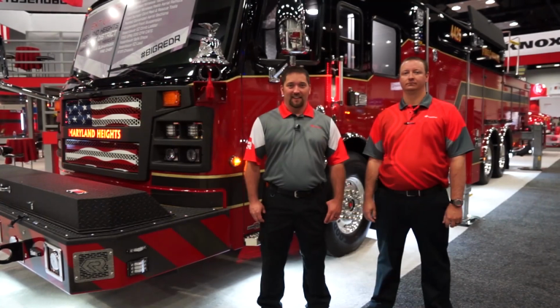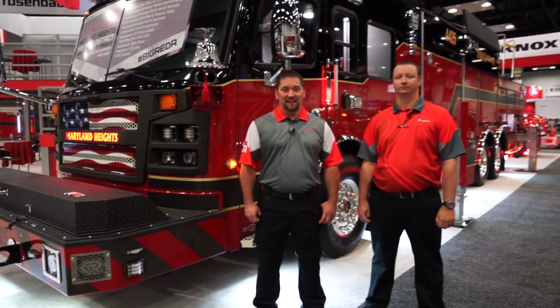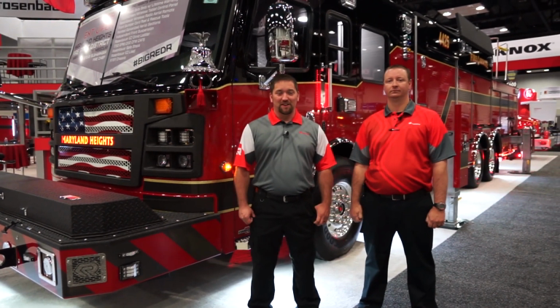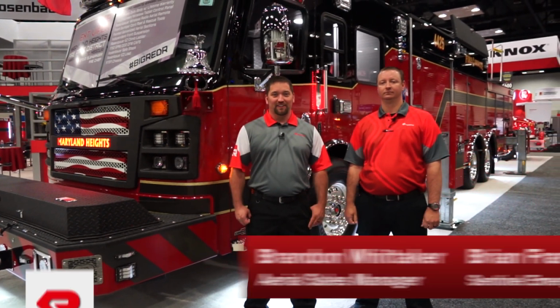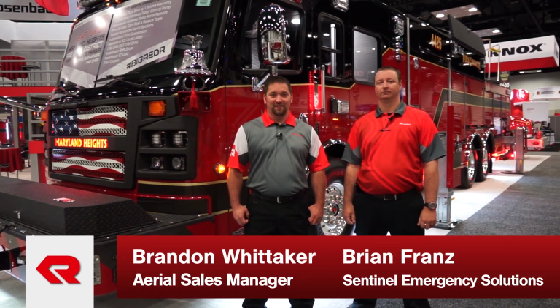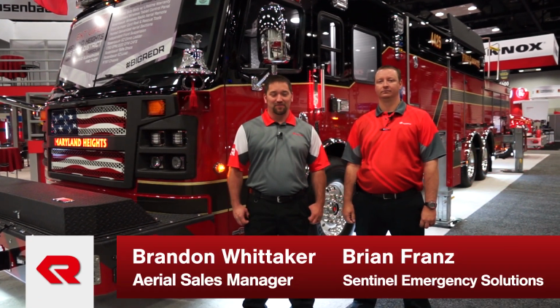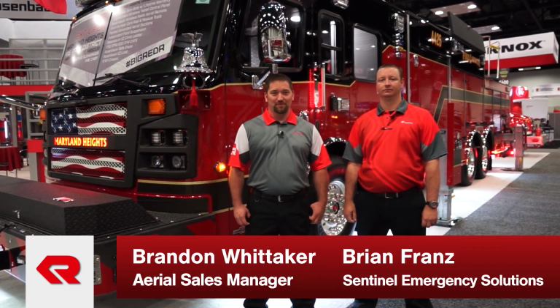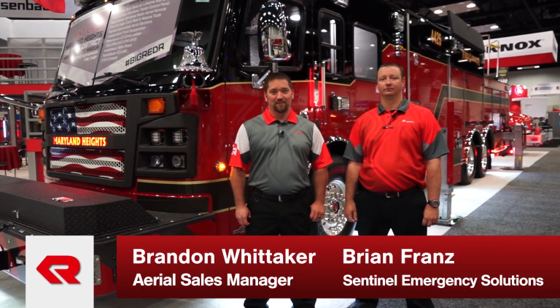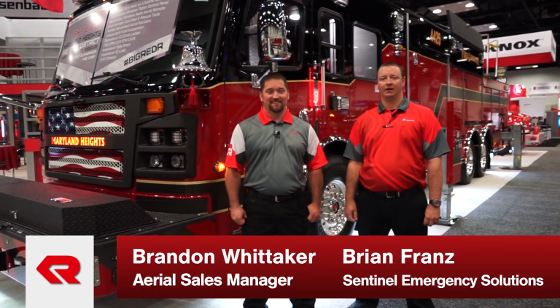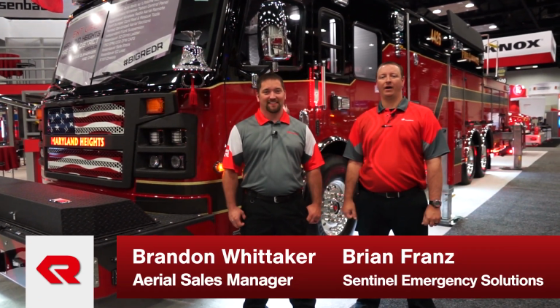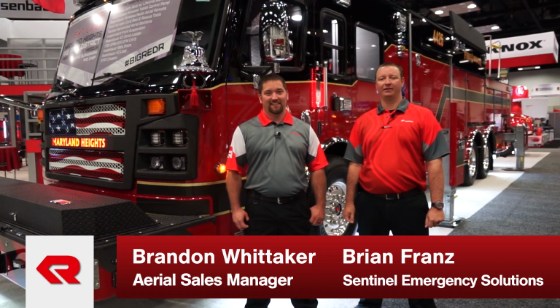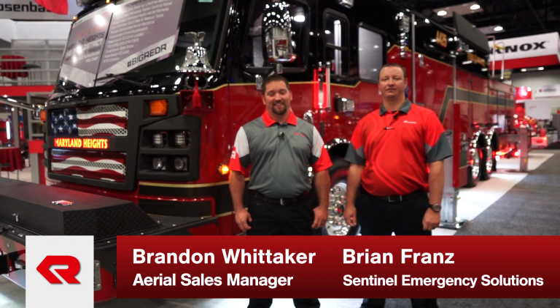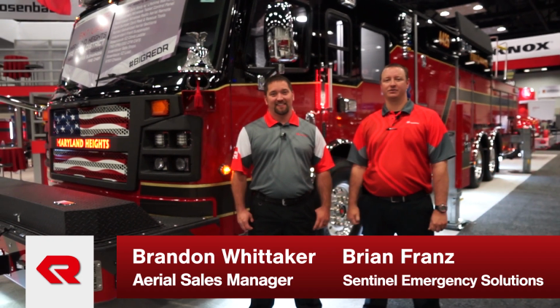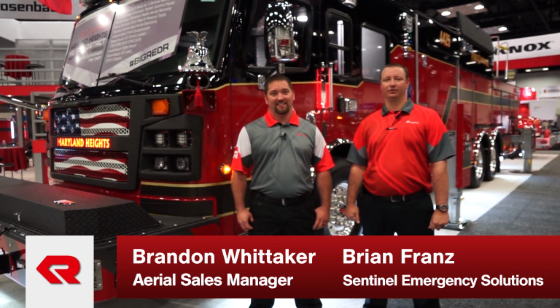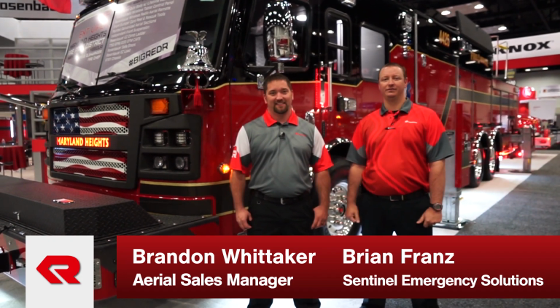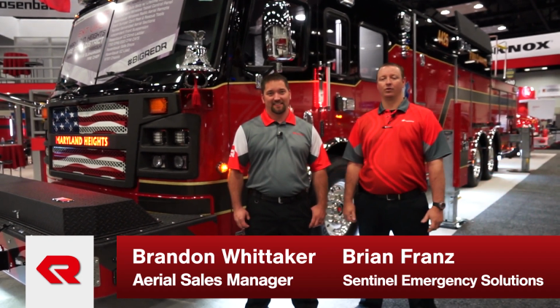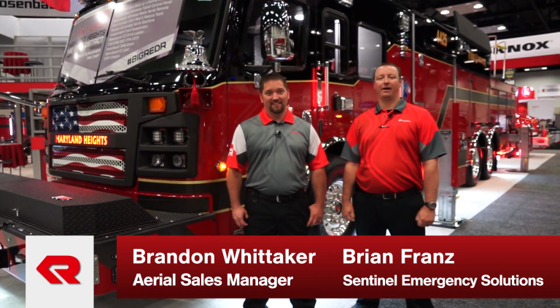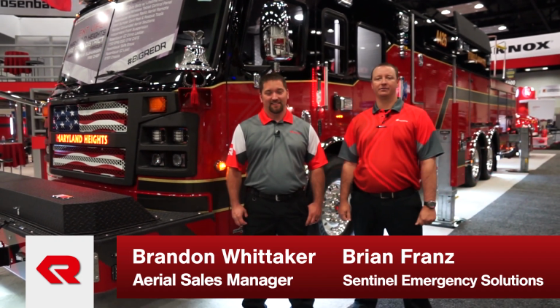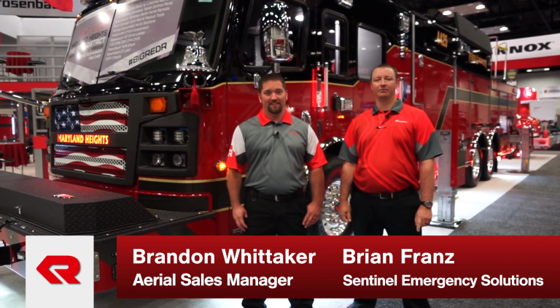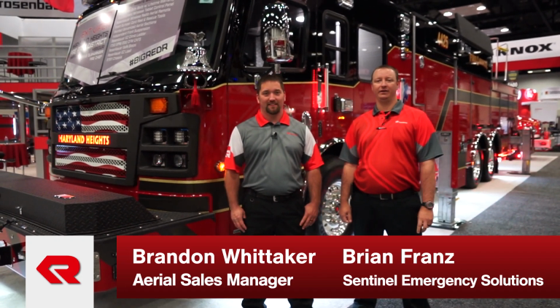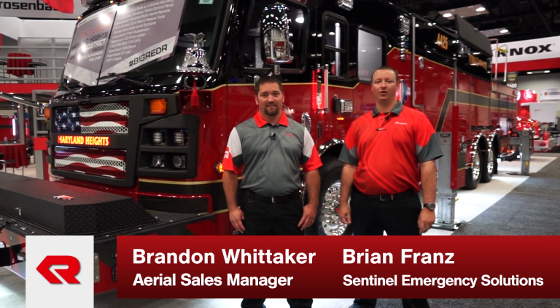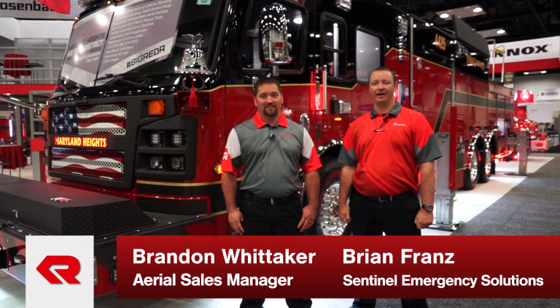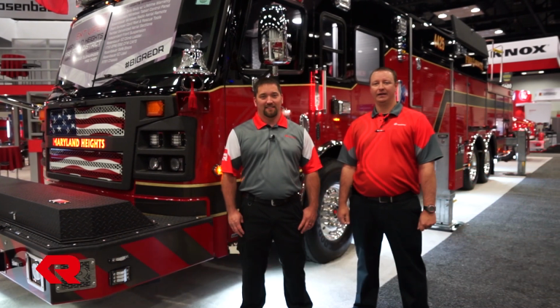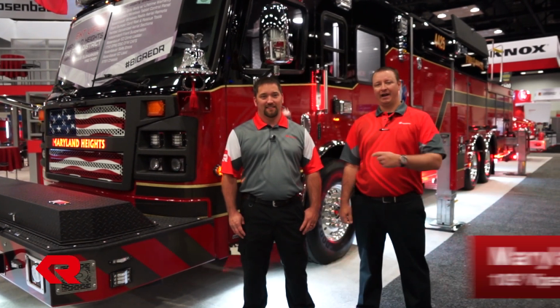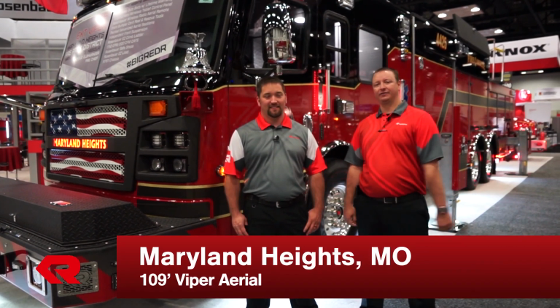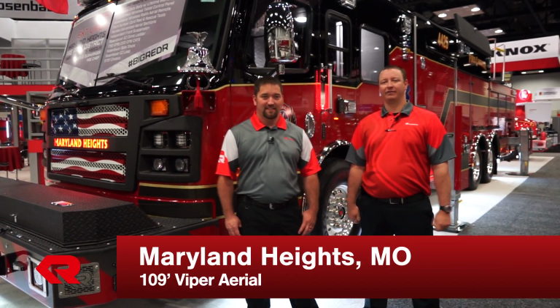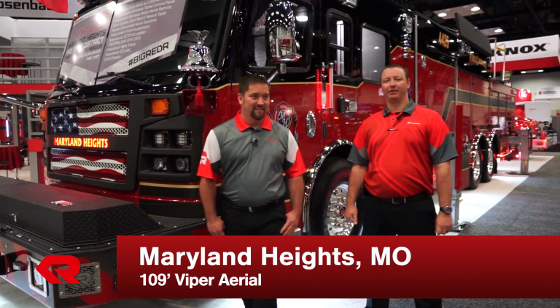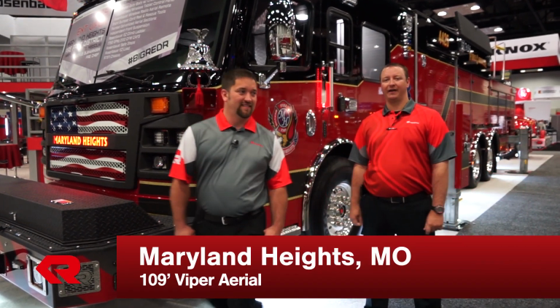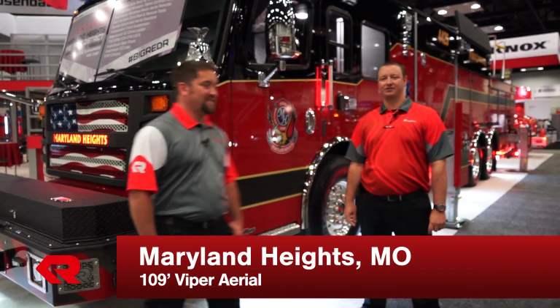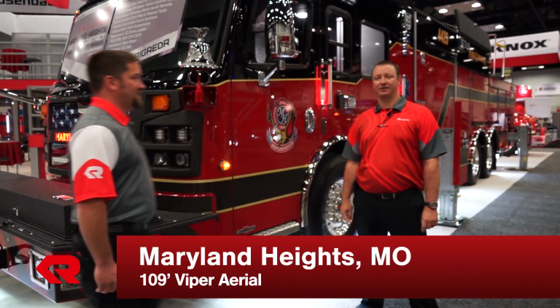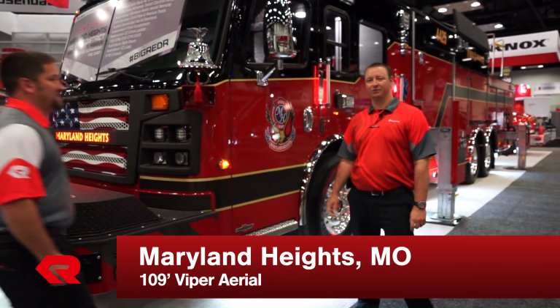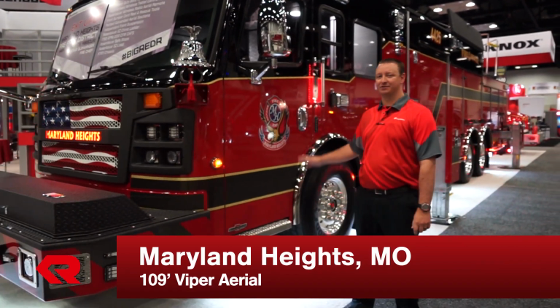Hi, my name is Brandon Whitaker, Aerial Sales Manager with Rosenbauer, and I'm Brian Franz with Sentinel Emergency Solutions. We're the Rosenbauer dealers in part of Missouri, Illinois, and Indiana. Behind us is a new delivery for the Maryland Heights Fire Protection District in St. Louis County, Missouri.